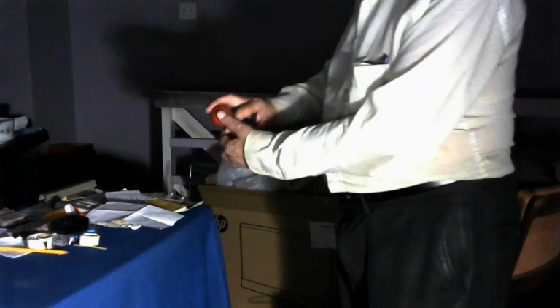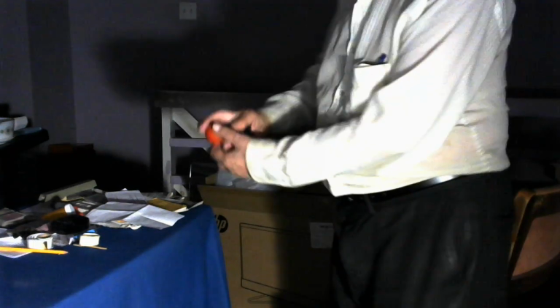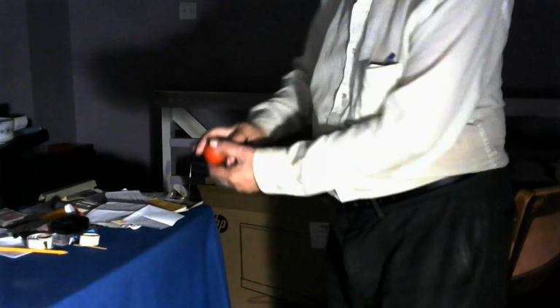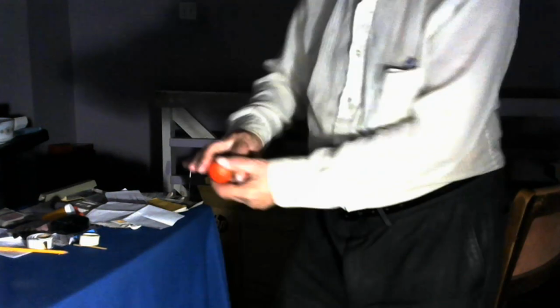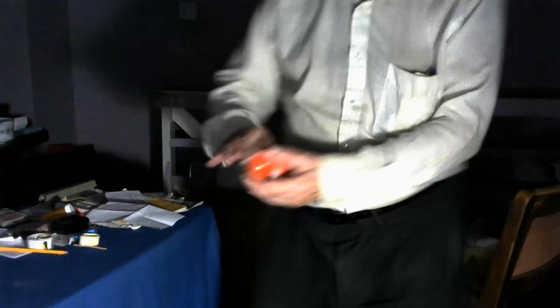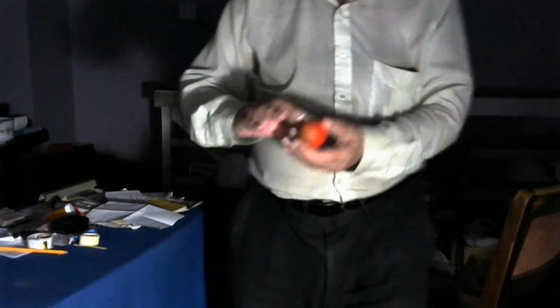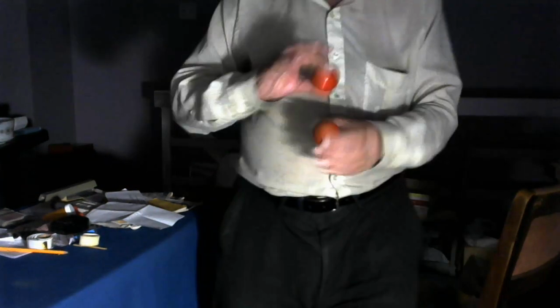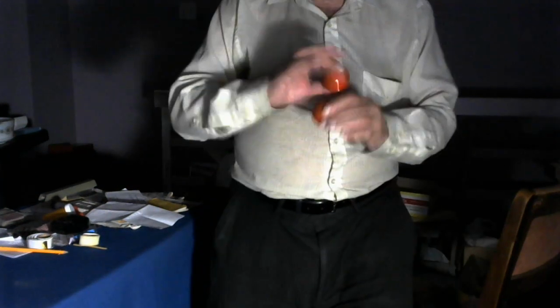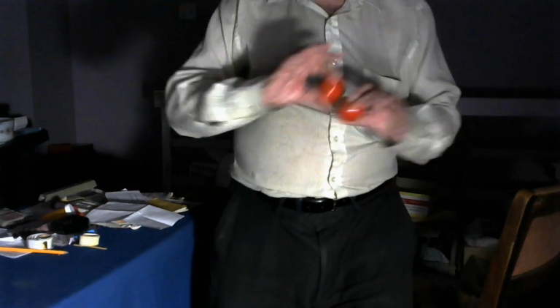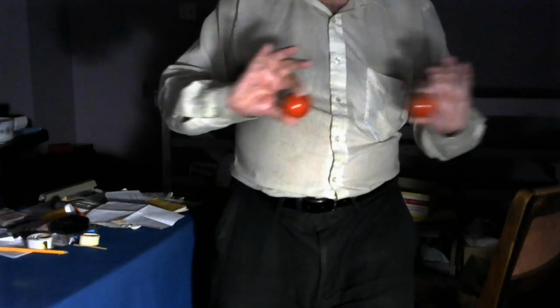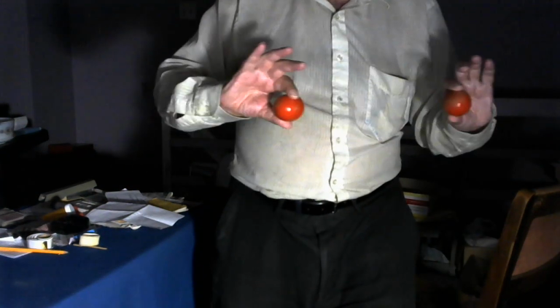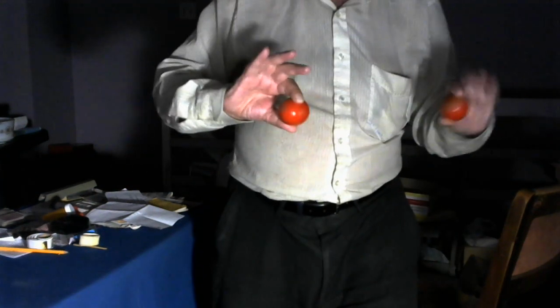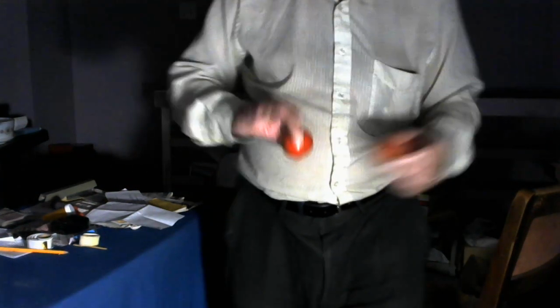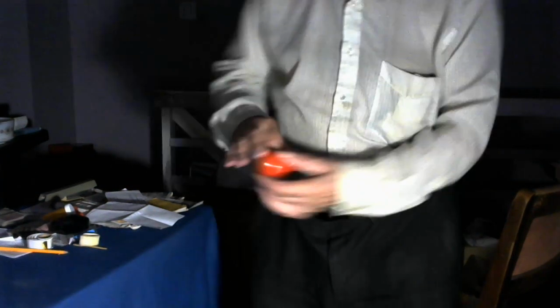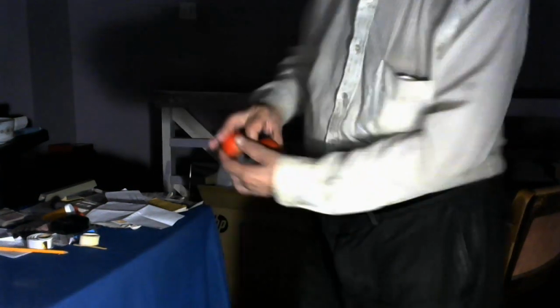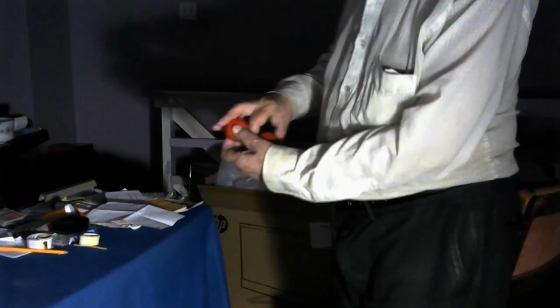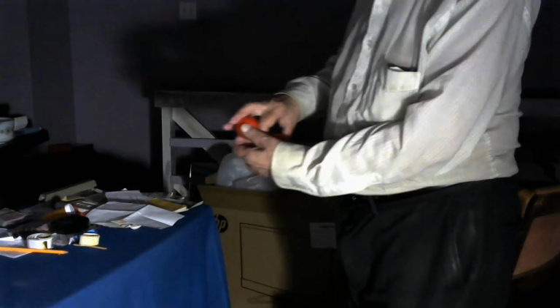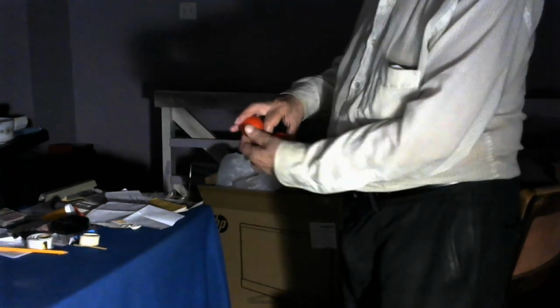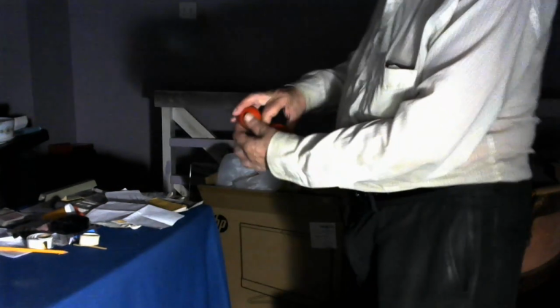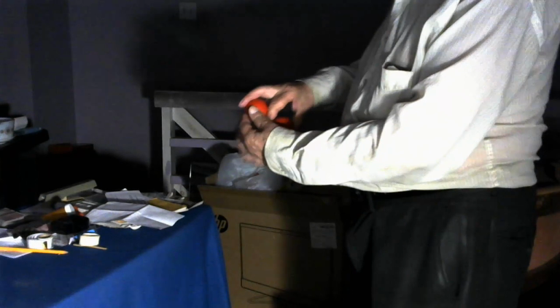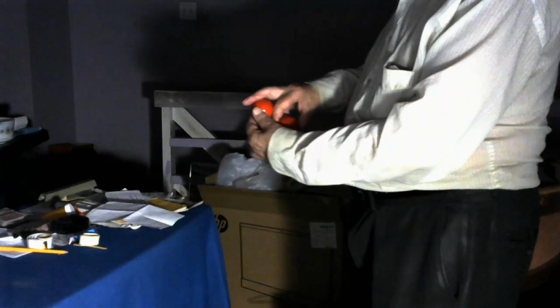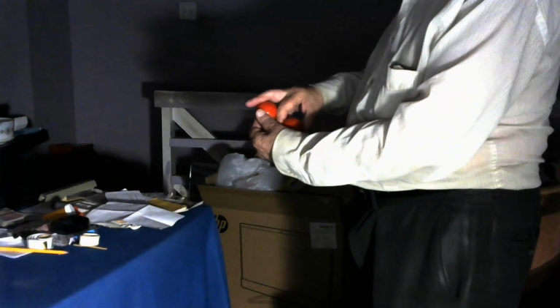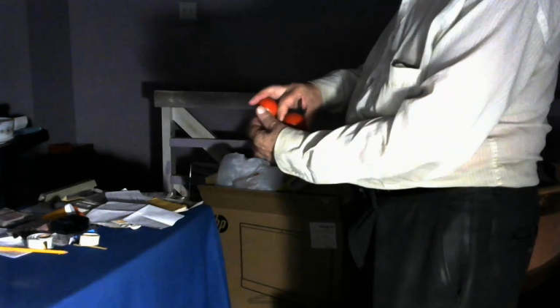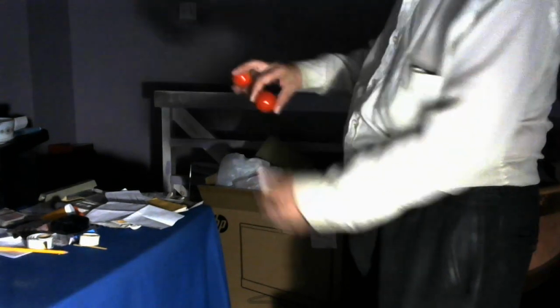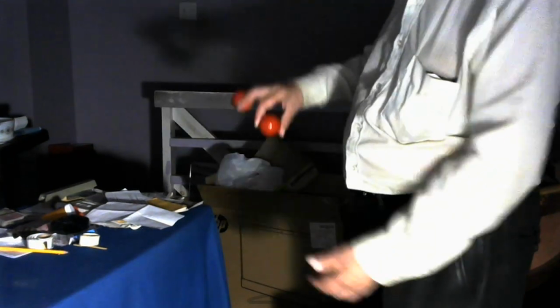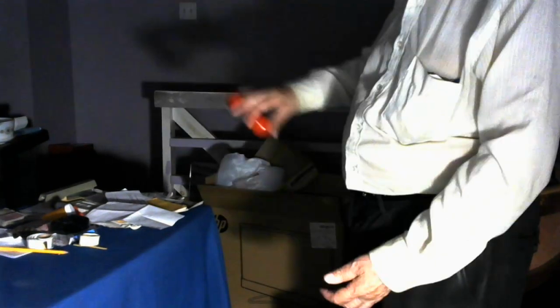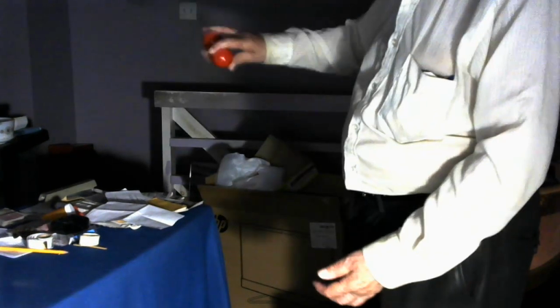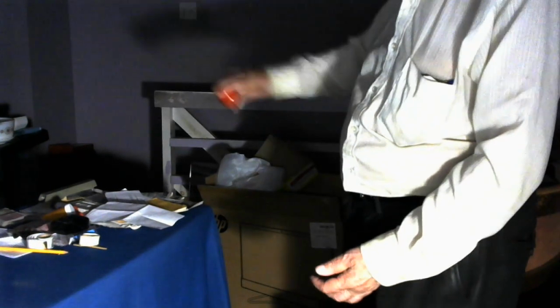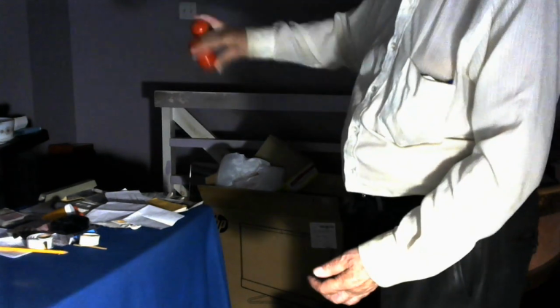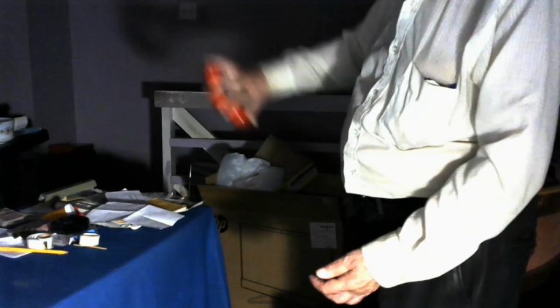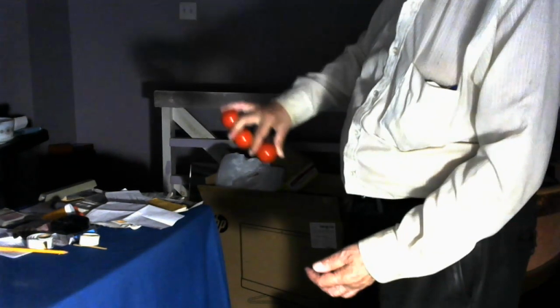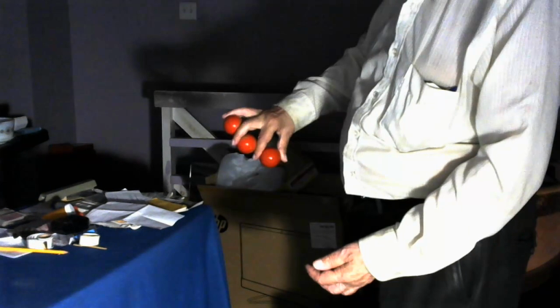Two balls, ladies and gentlemen. Now you know what they say, two is company, three is a crowd. I don't mind a crowd. So, whoop, how about three?